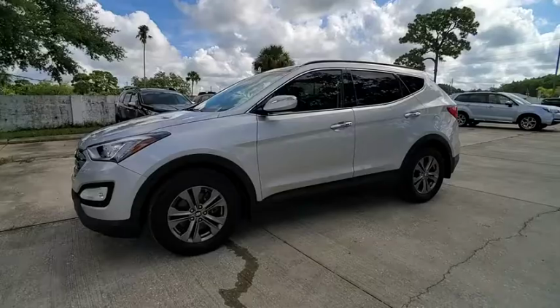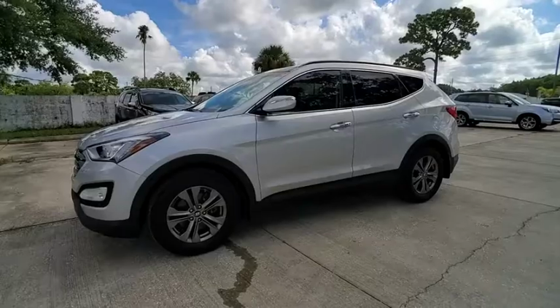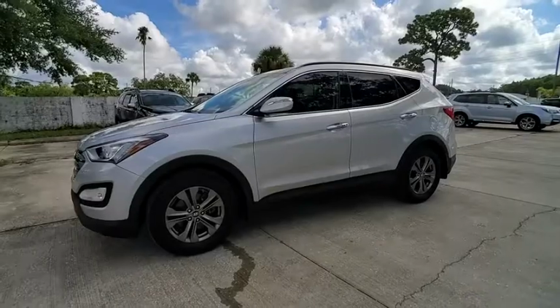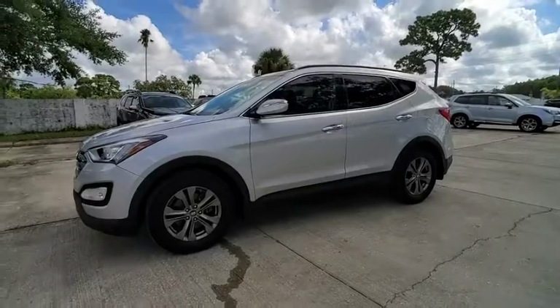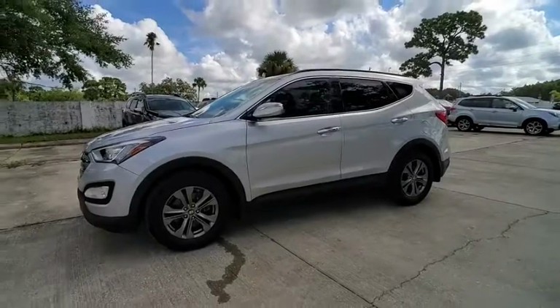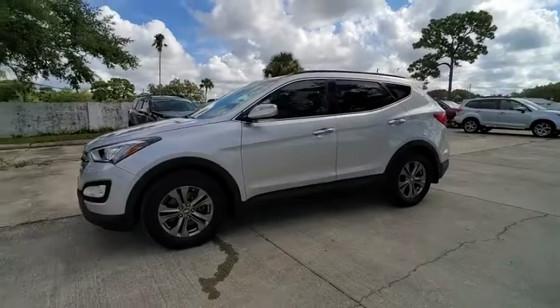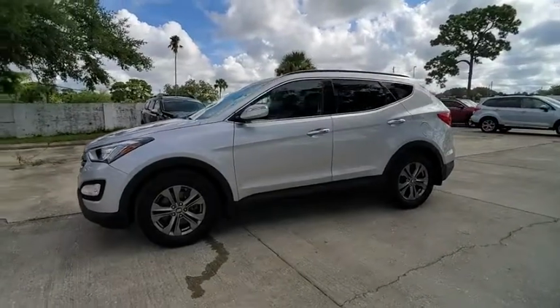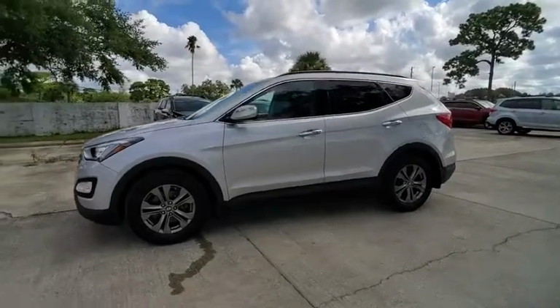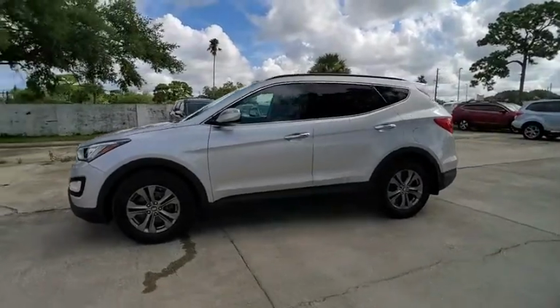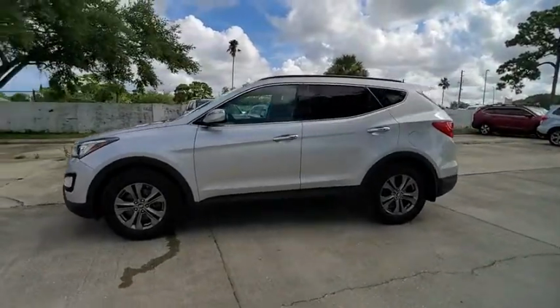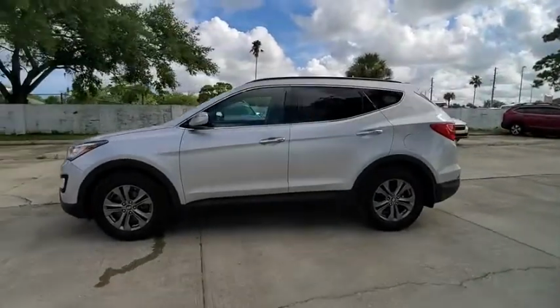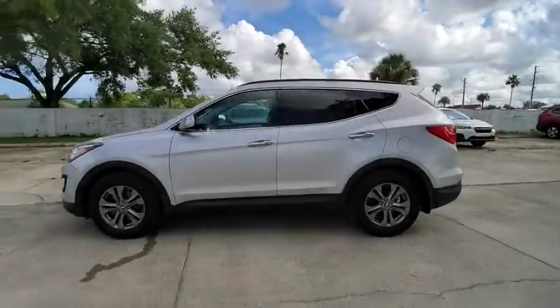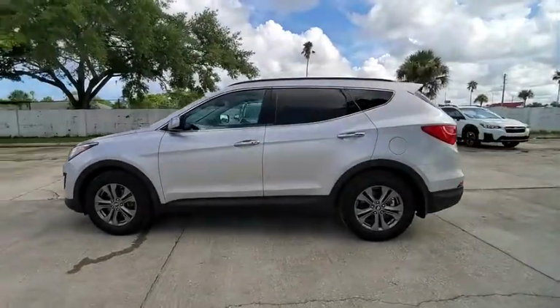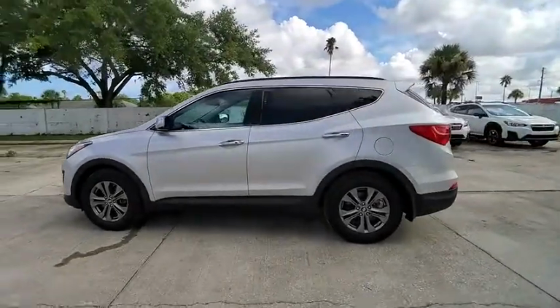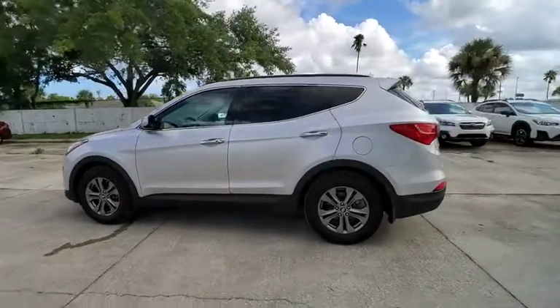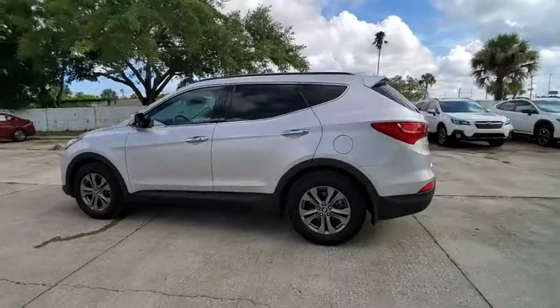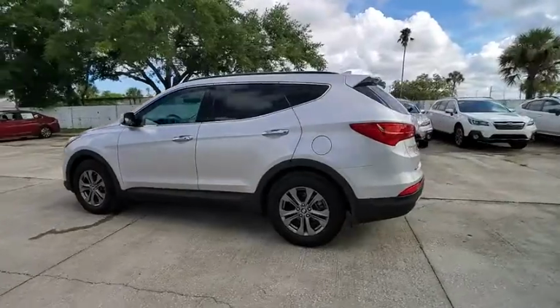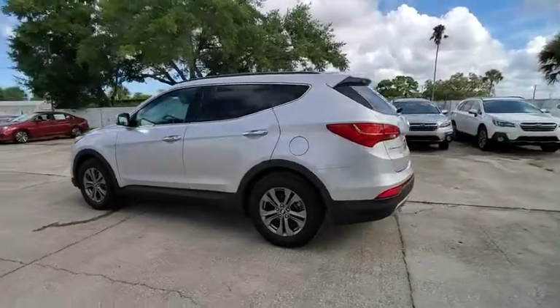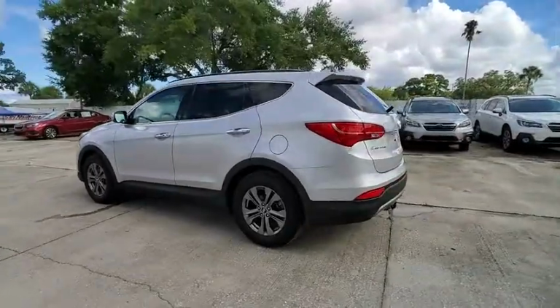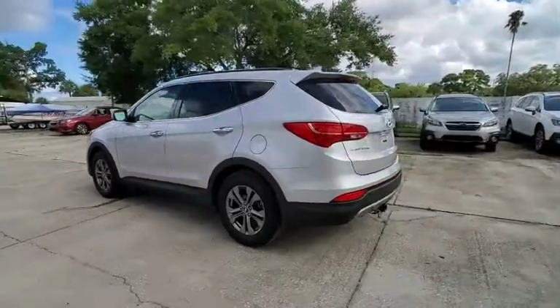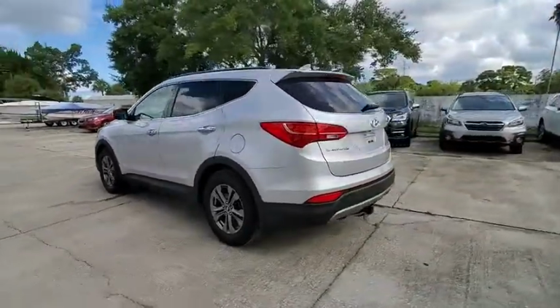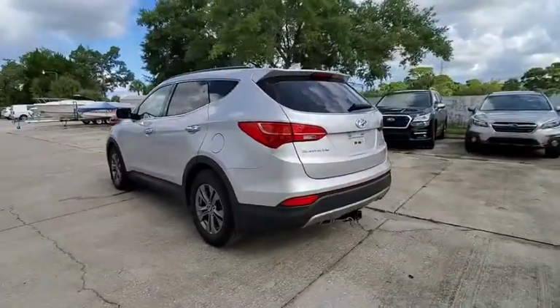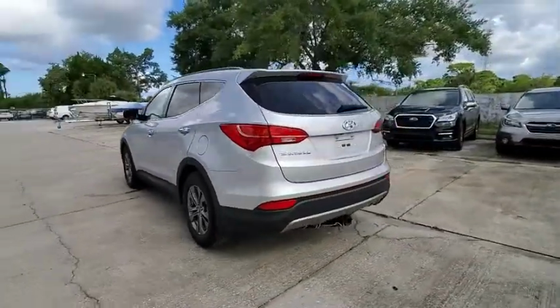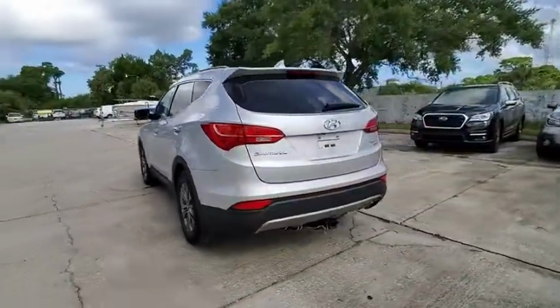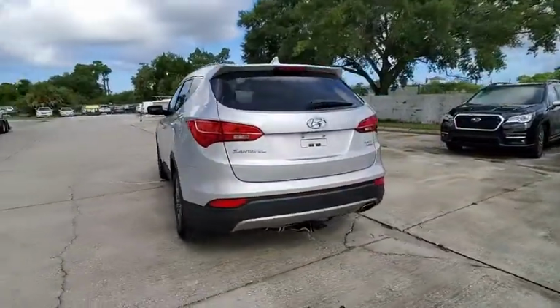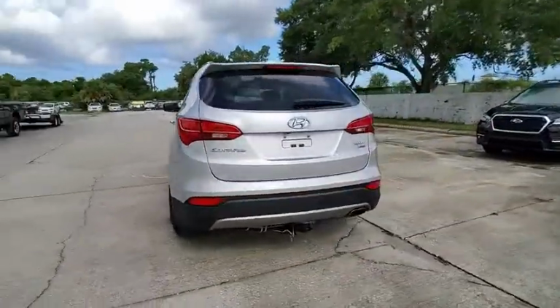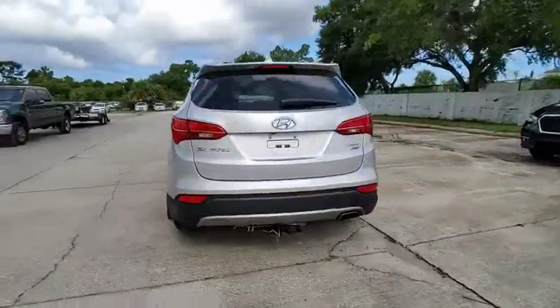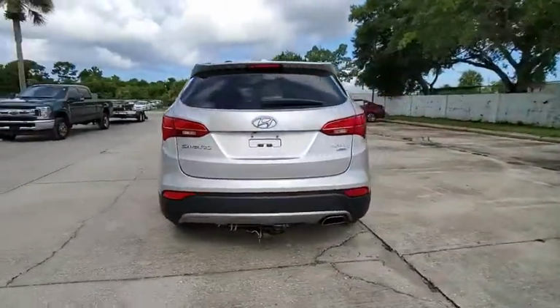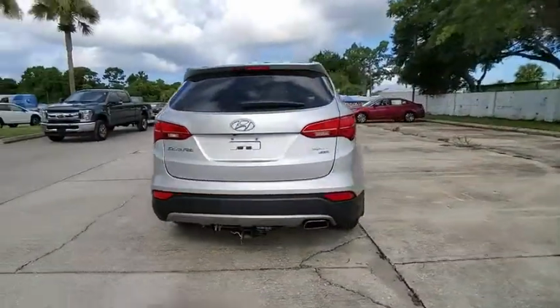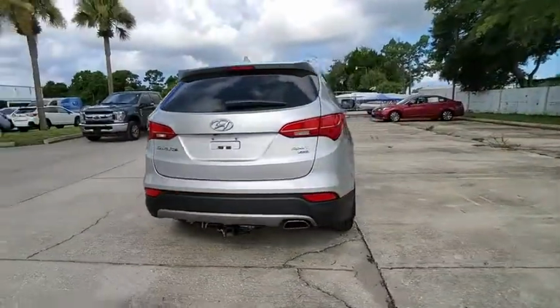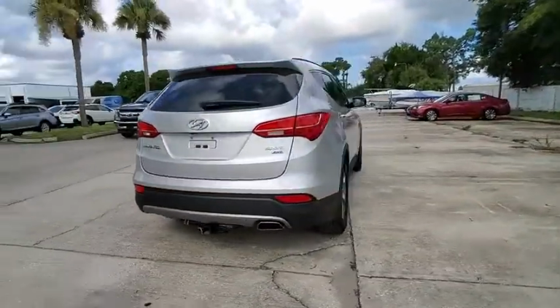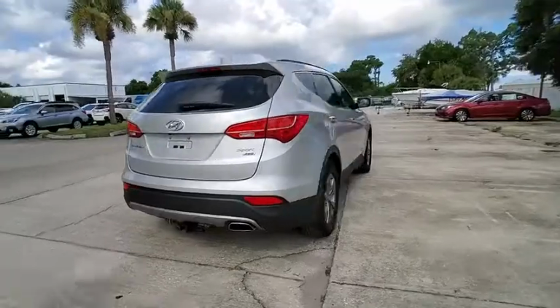Take a ride in the 2014 Santa Fe. Style. Quality. Performance. Value. Need we say more? And is priced below $20,000.